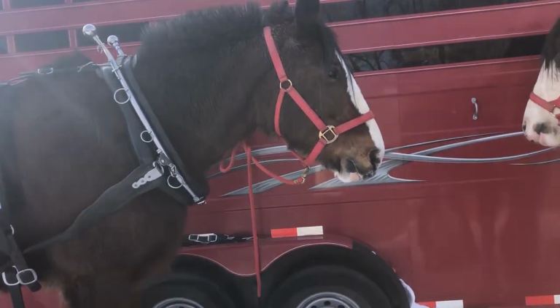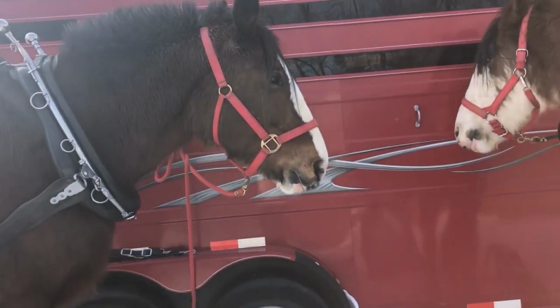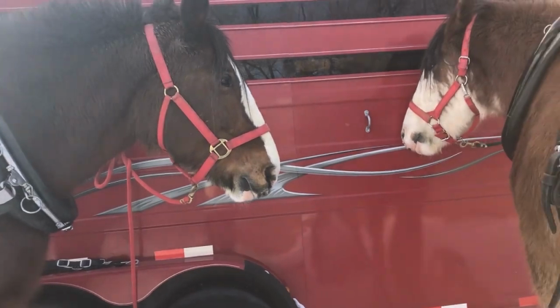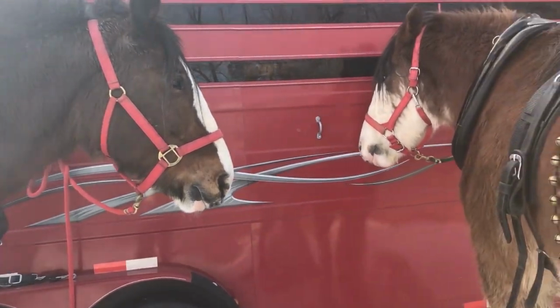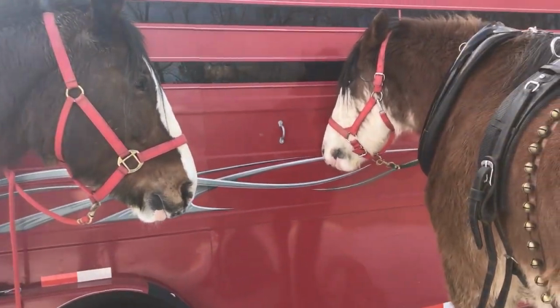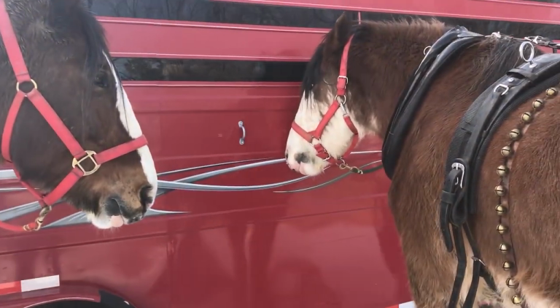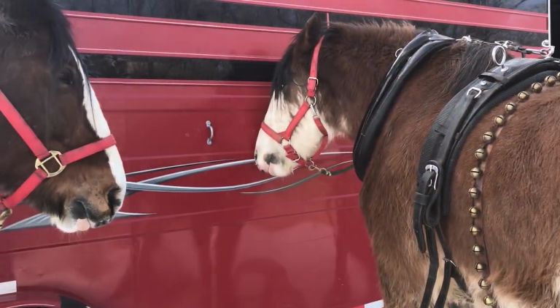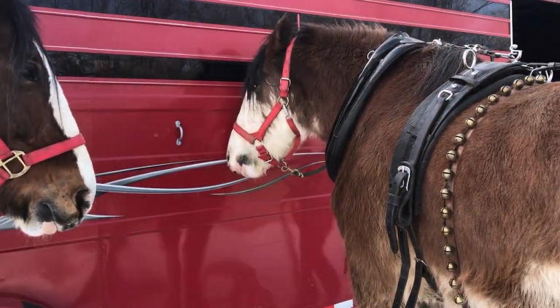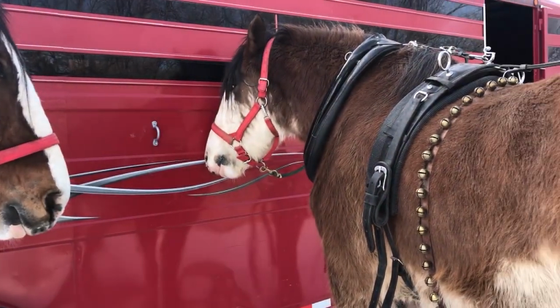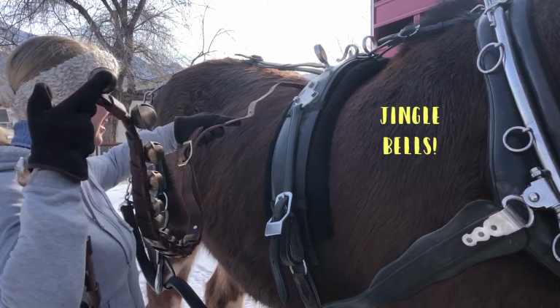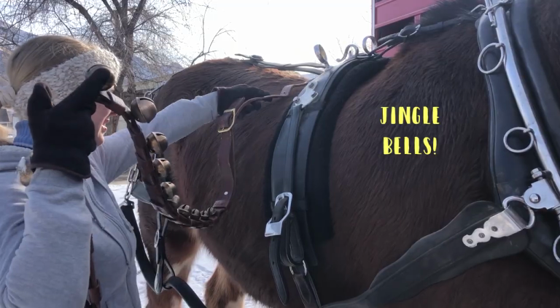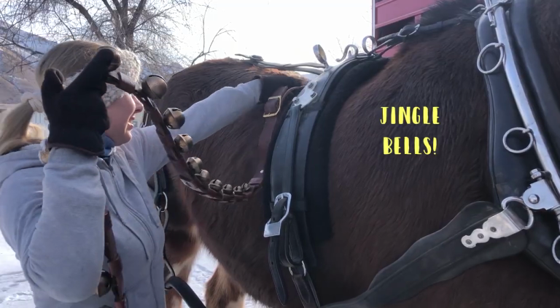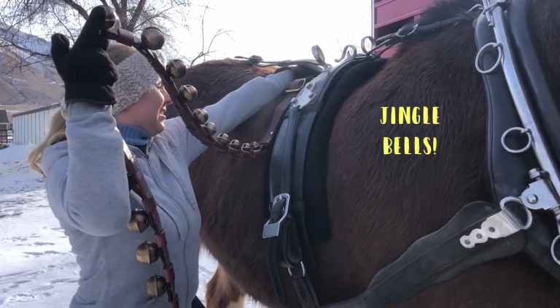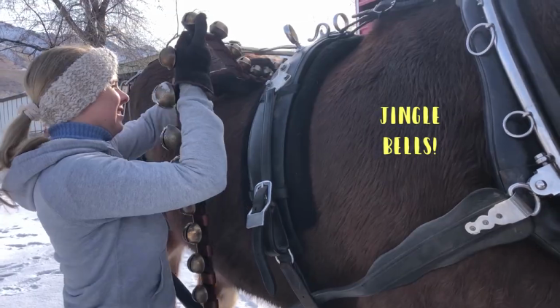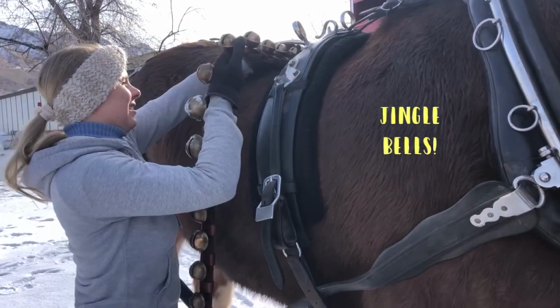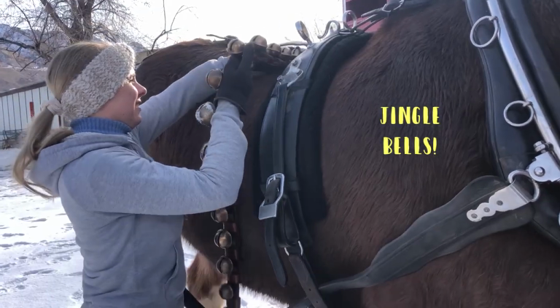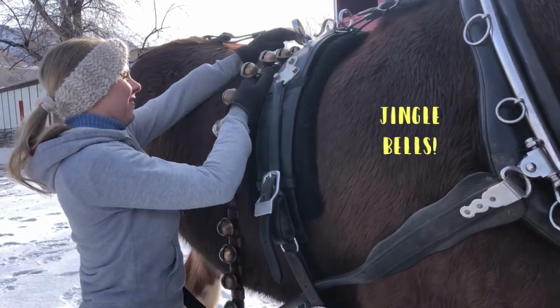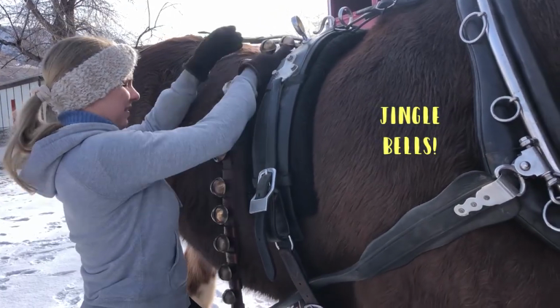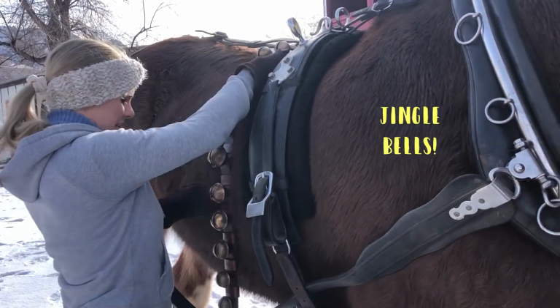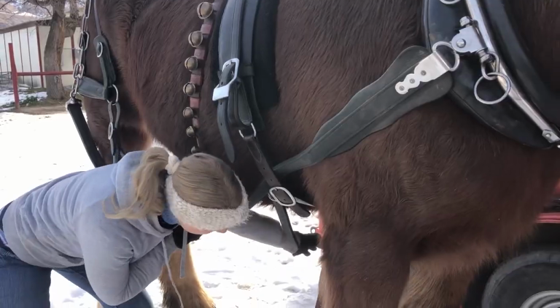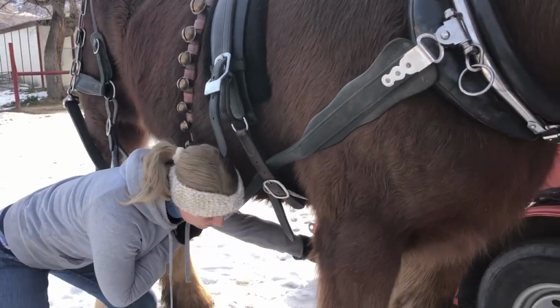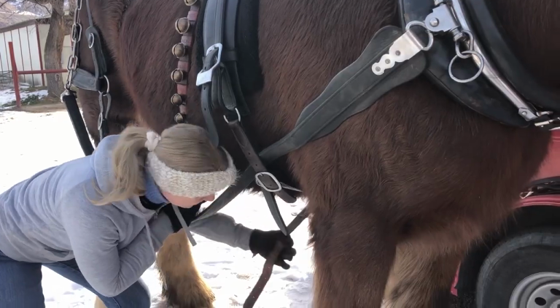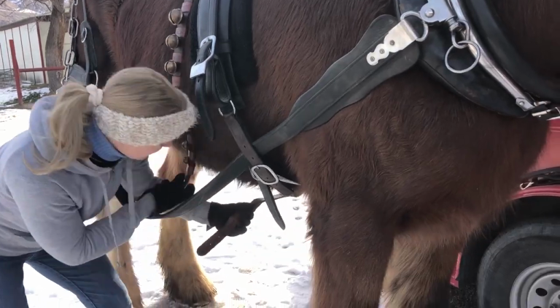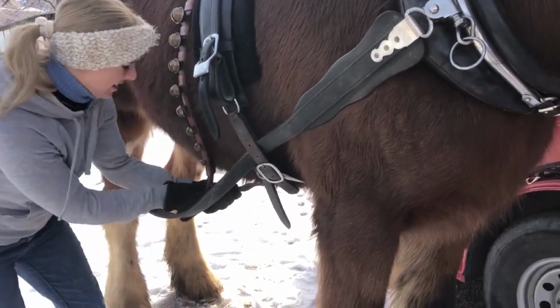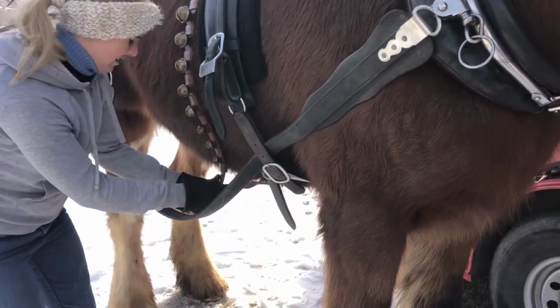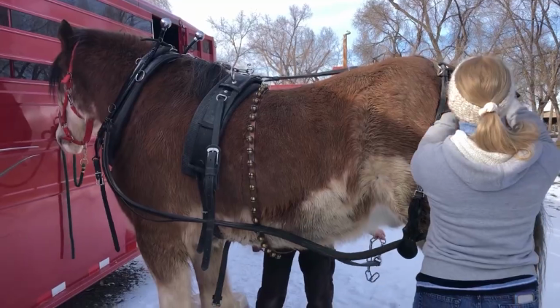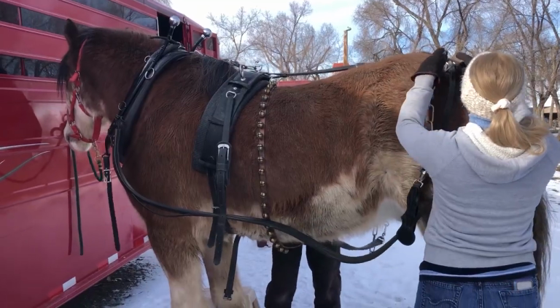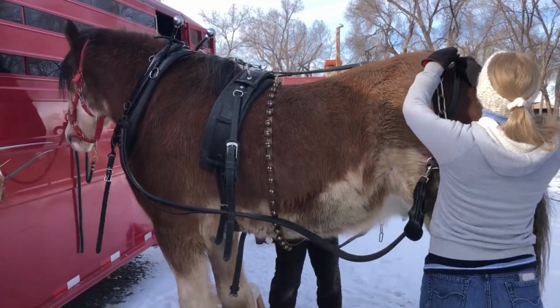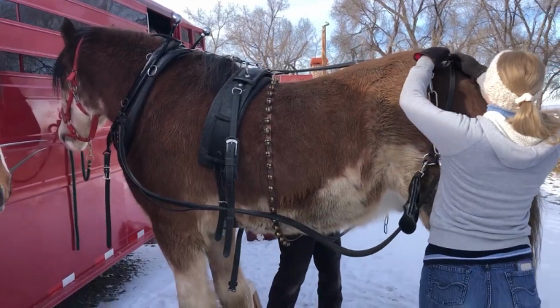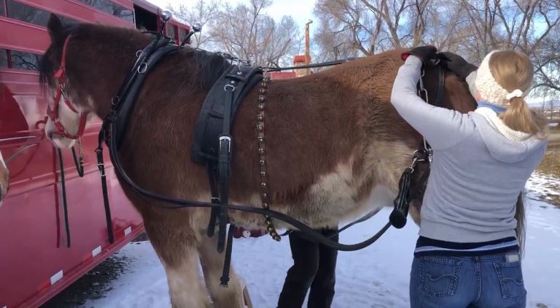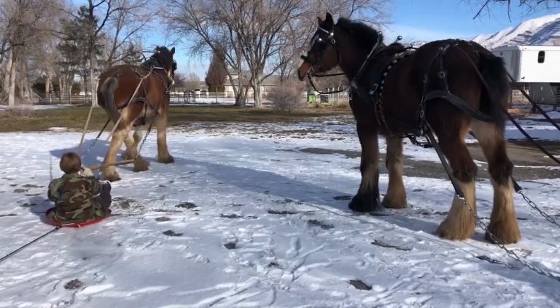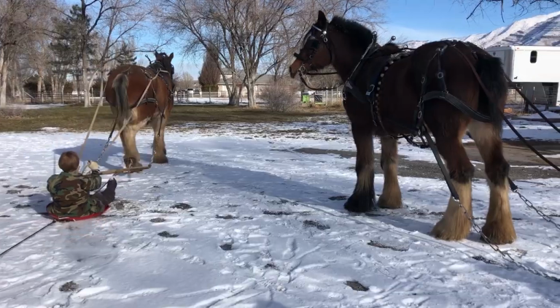Anyway, we tacked up our Clydes, and you can't do it without jingle bells, so we strapped those on. The kids could not wait to get on those sleds — they were so excited.